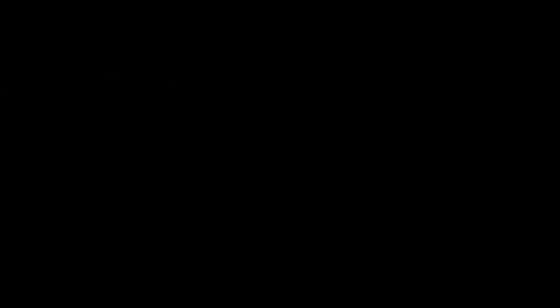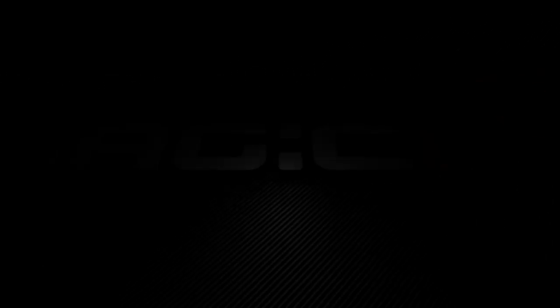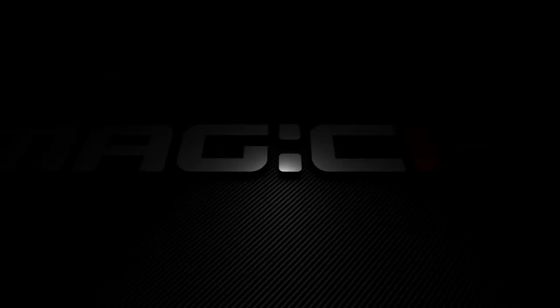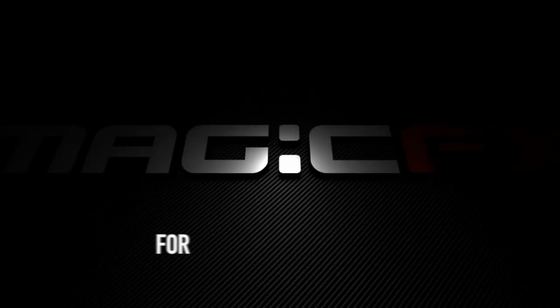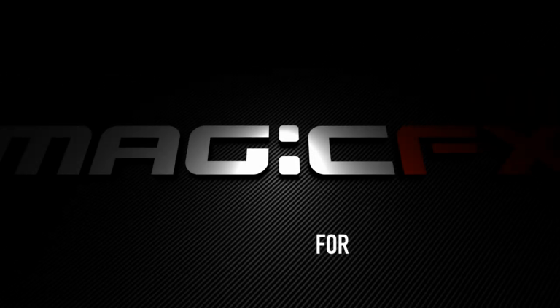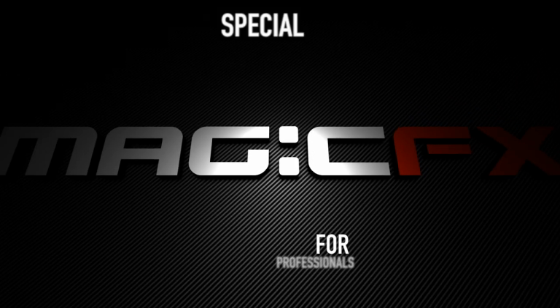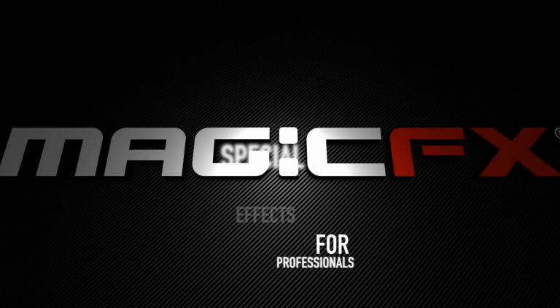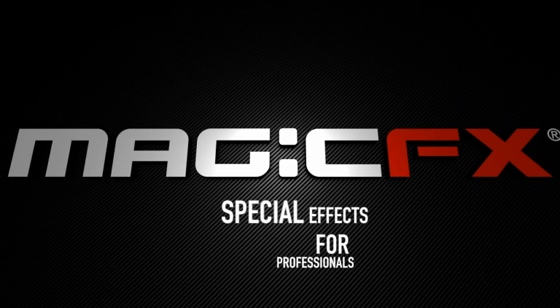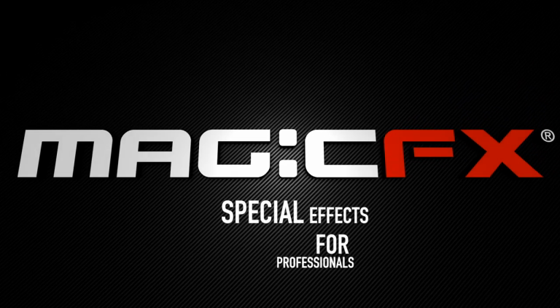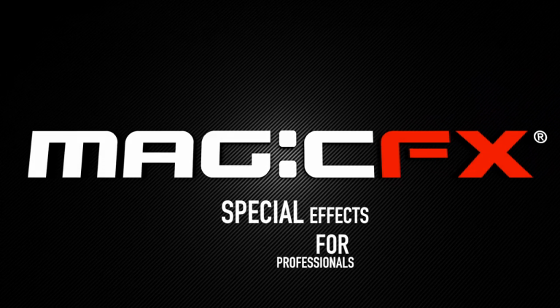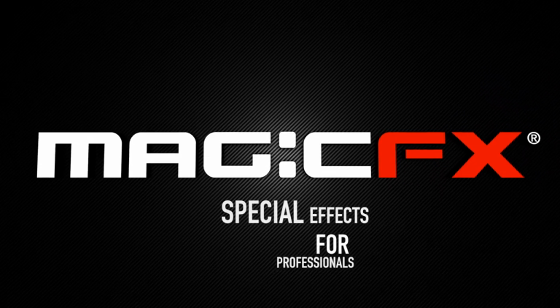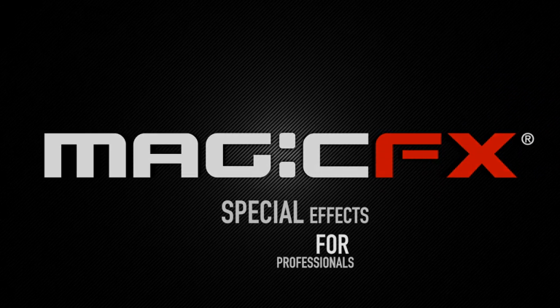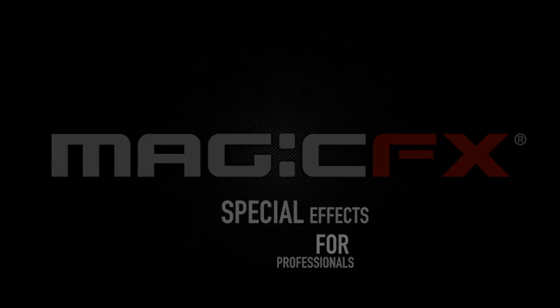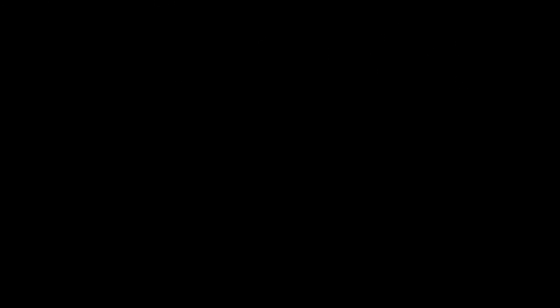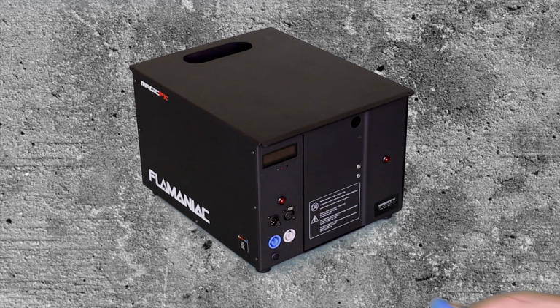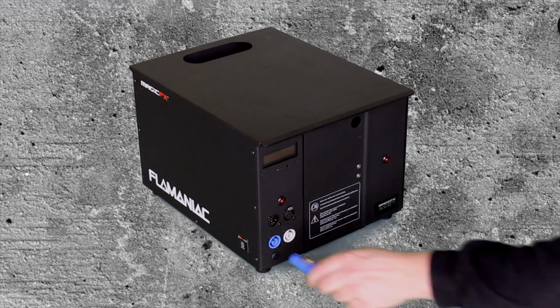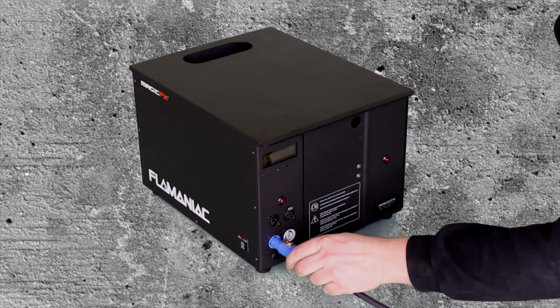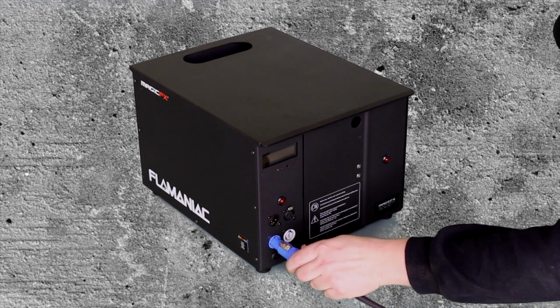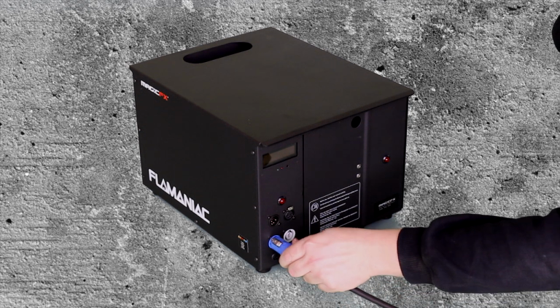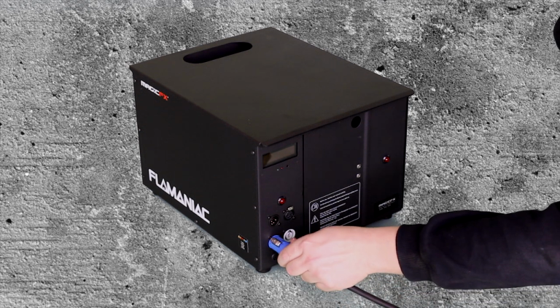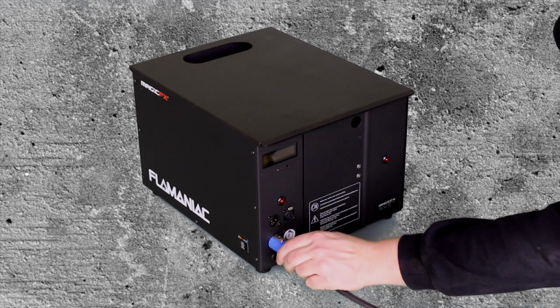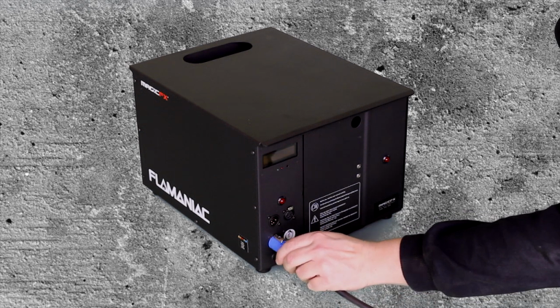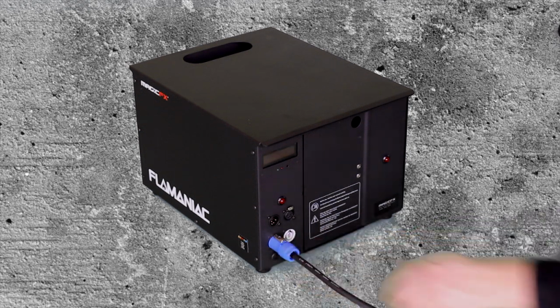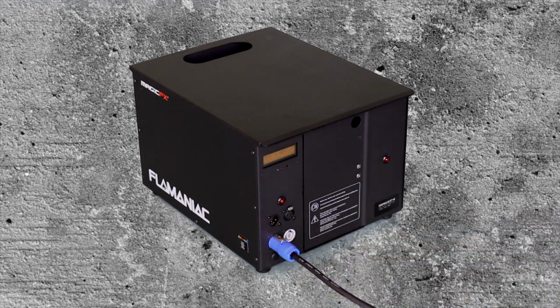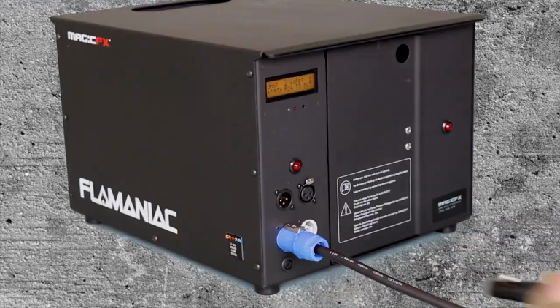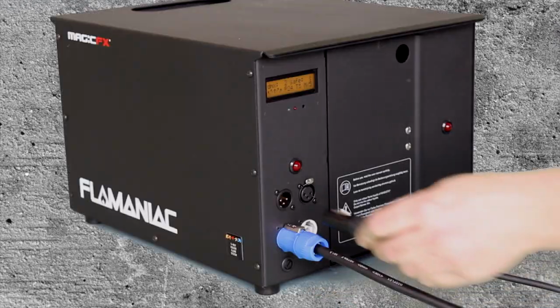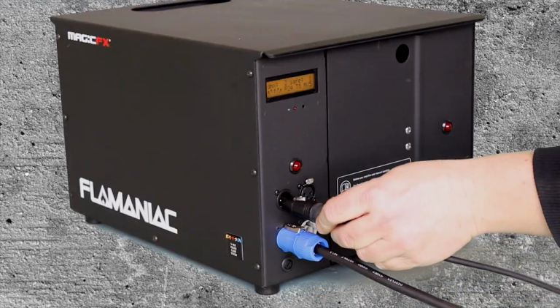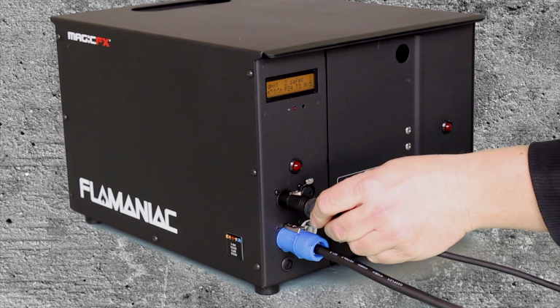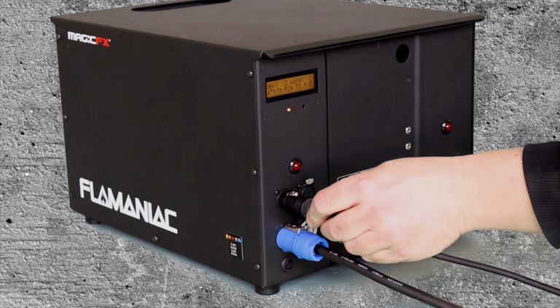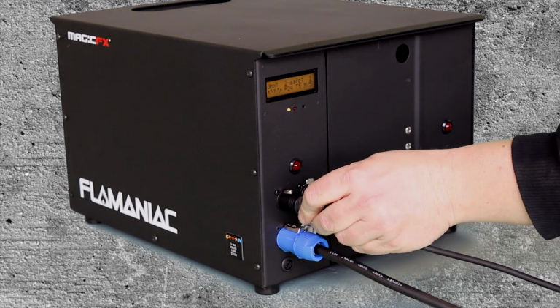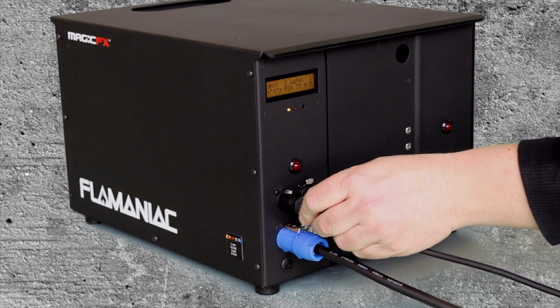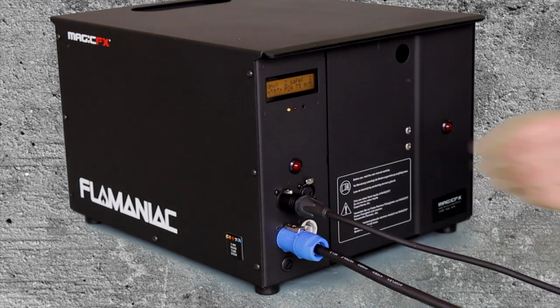Magic effects — special effects for professionals. Connect the Flame Maniac to a 230 volt power source. The Flame Maniac is DMX controllable.